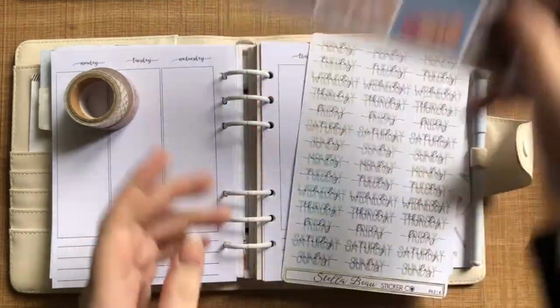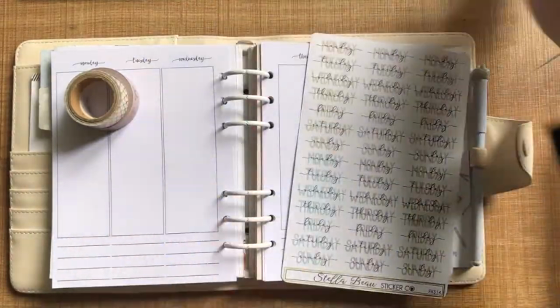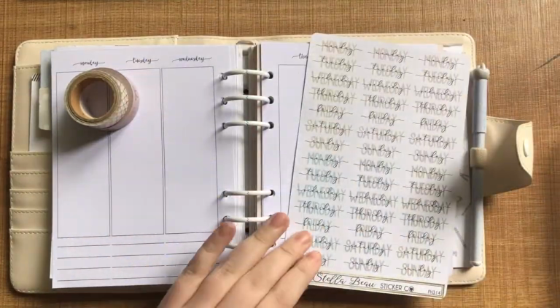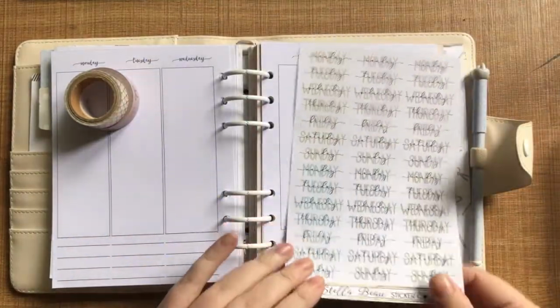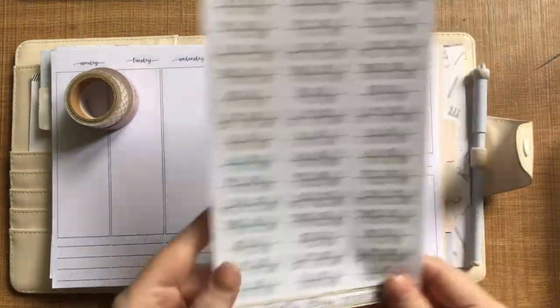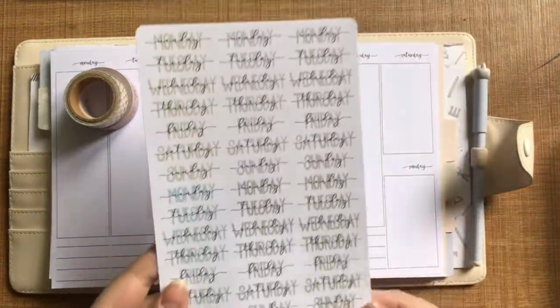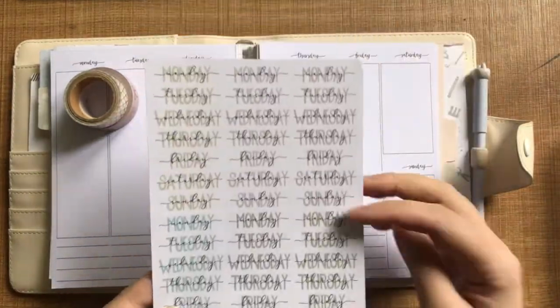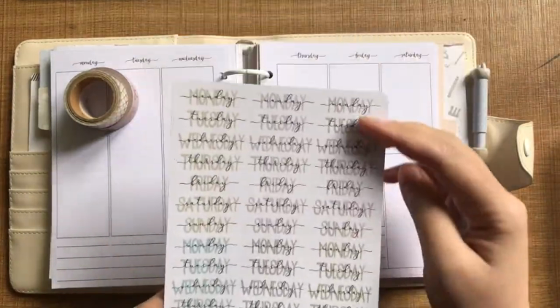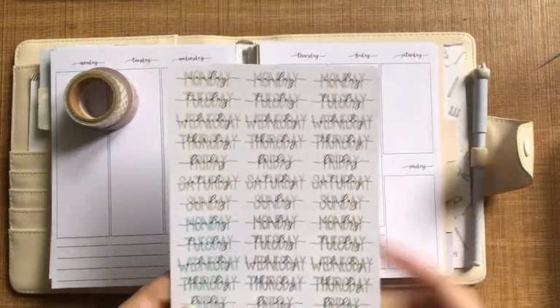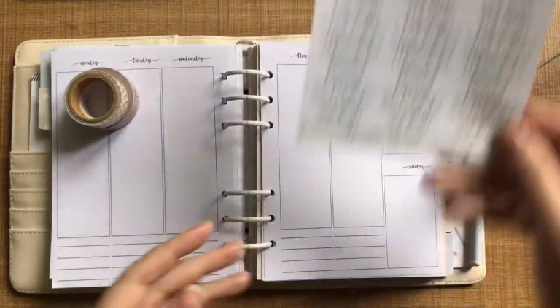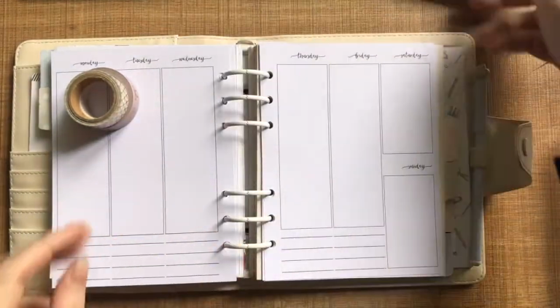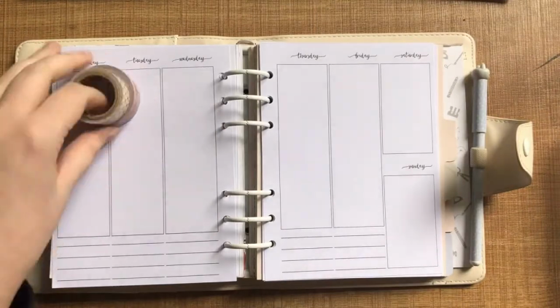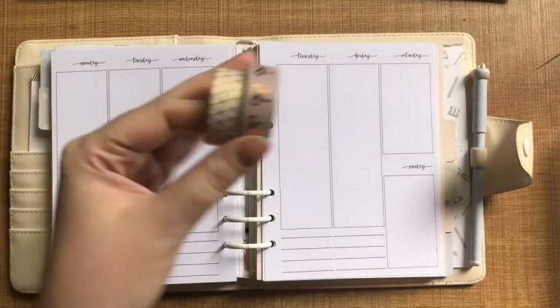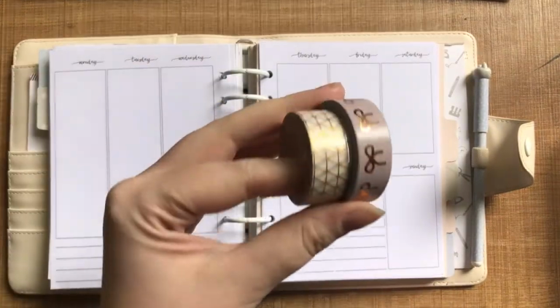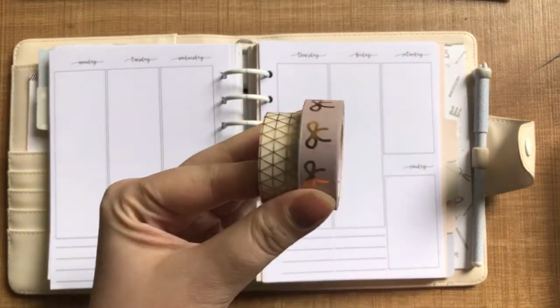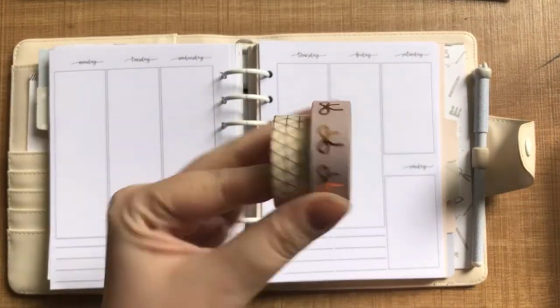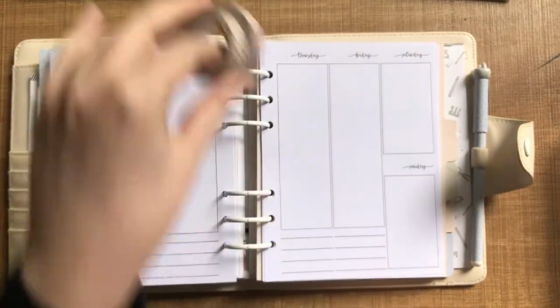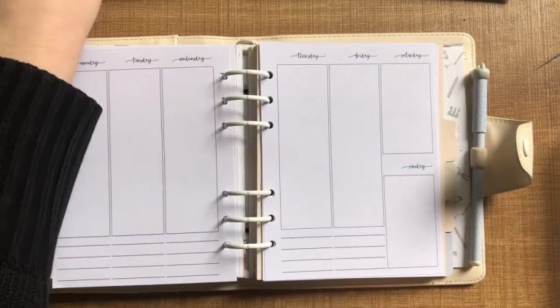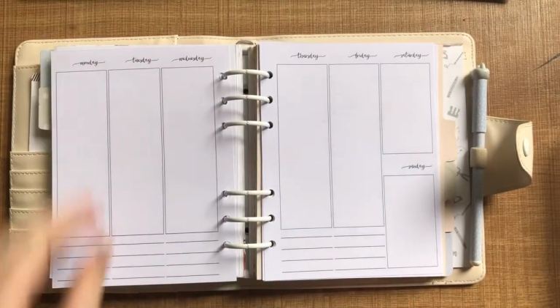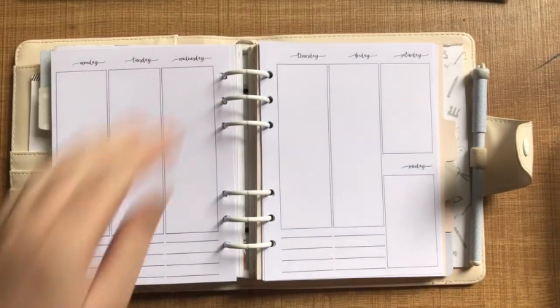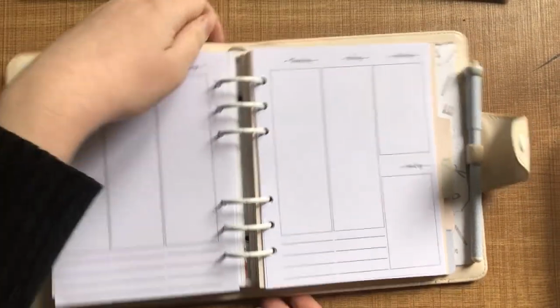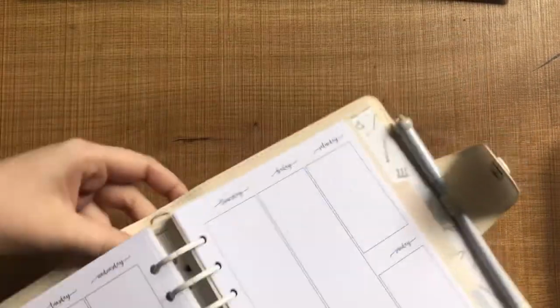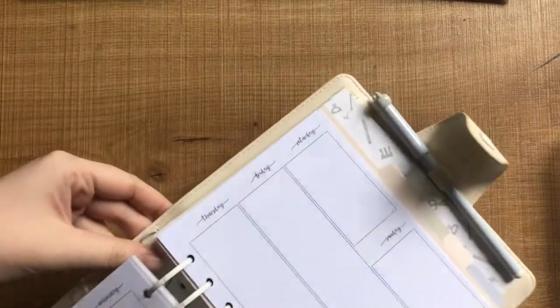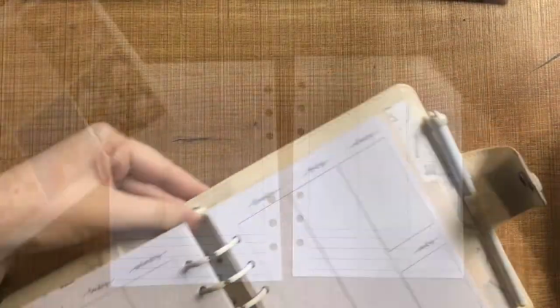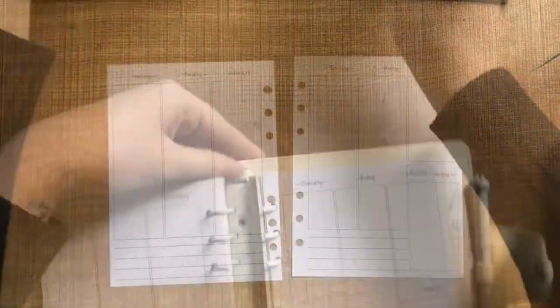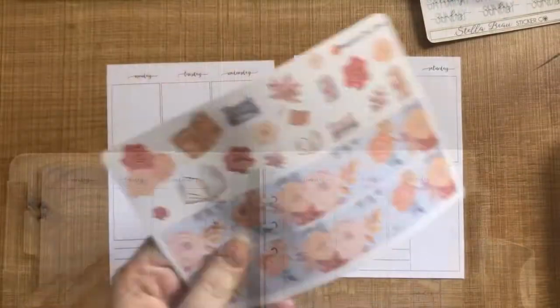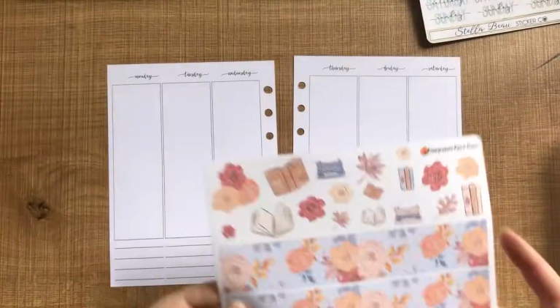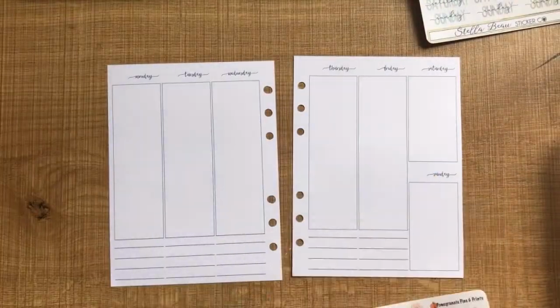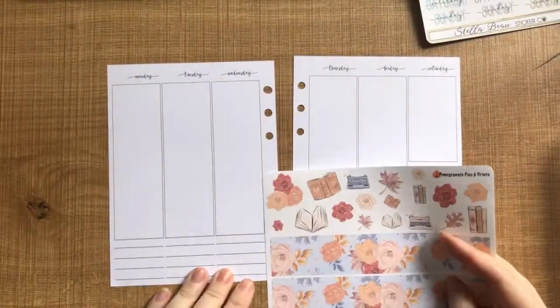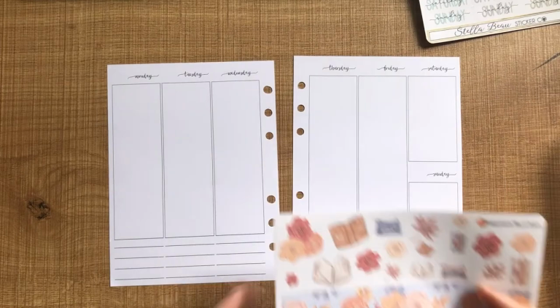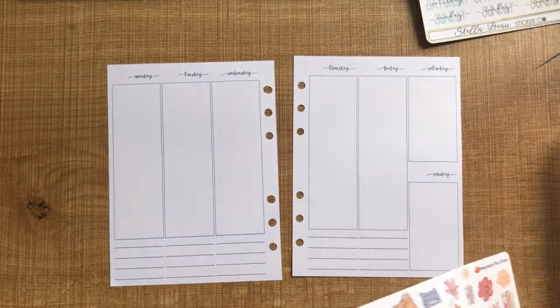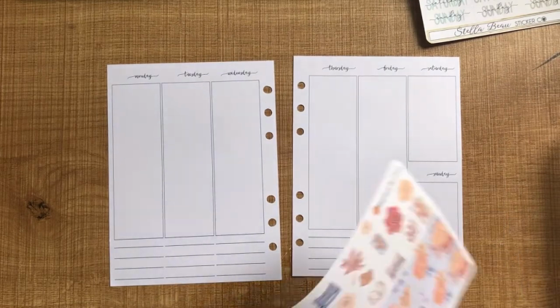I'm super excited to use this. It's got really nice premium matte paper. I've also got these date covers from Stella Bow Sticker Coat and some washi tape that I thought would go nicely as well.